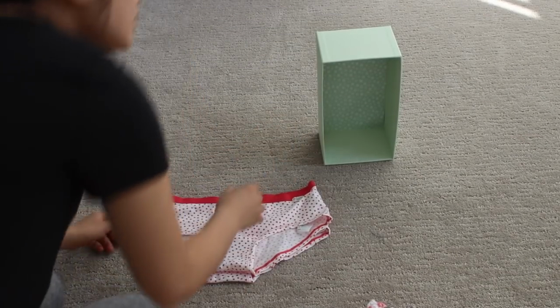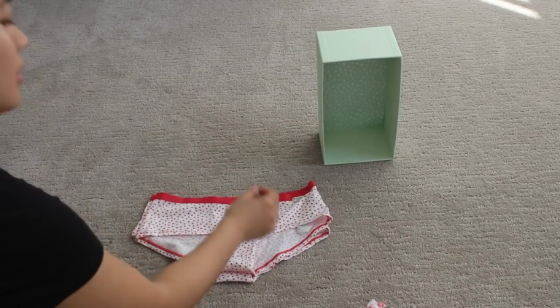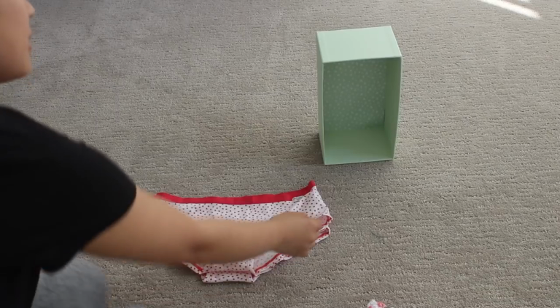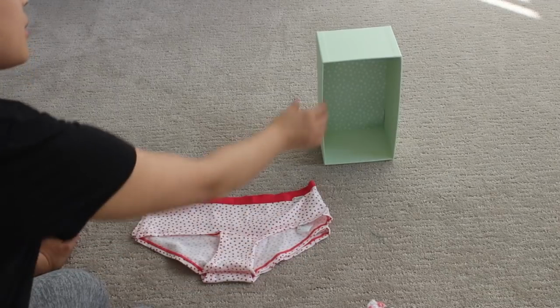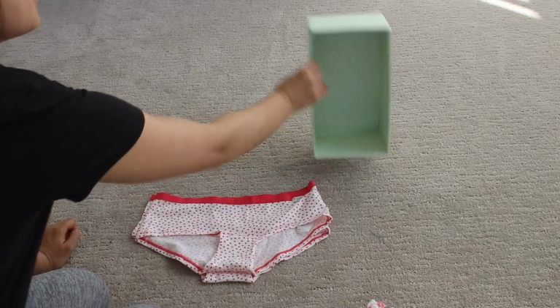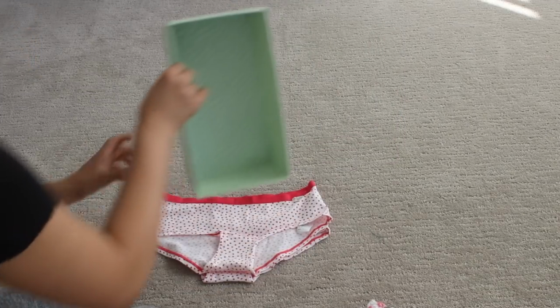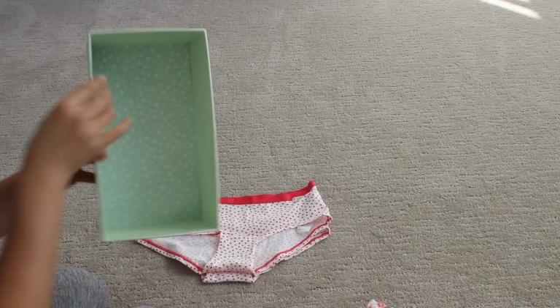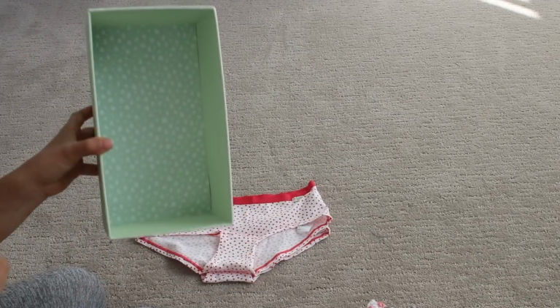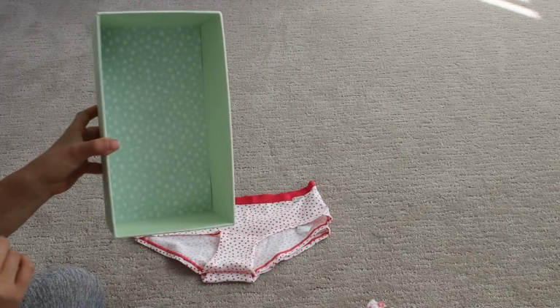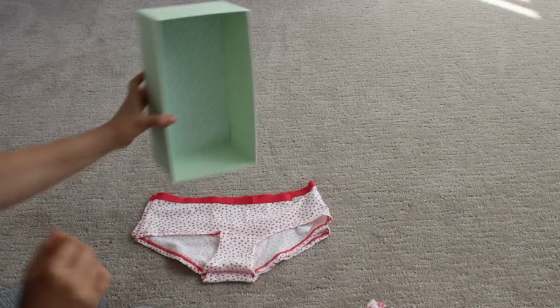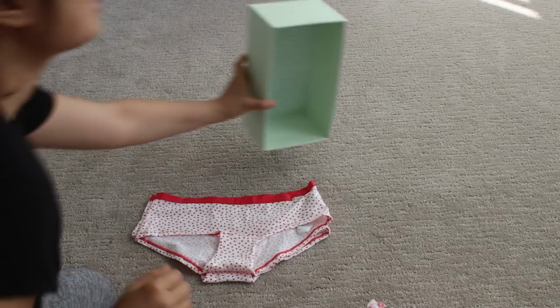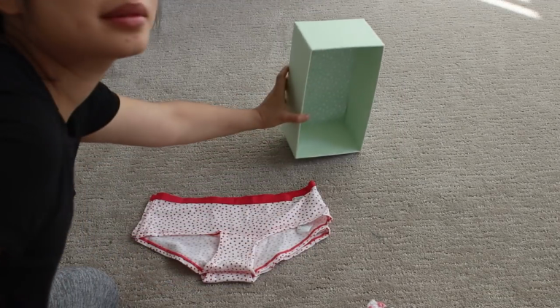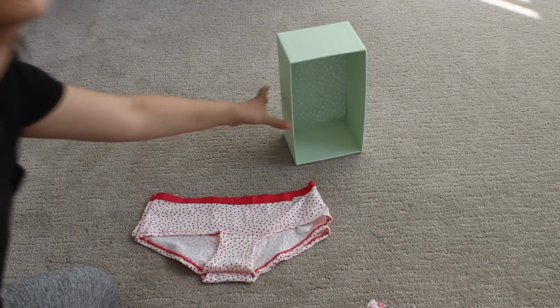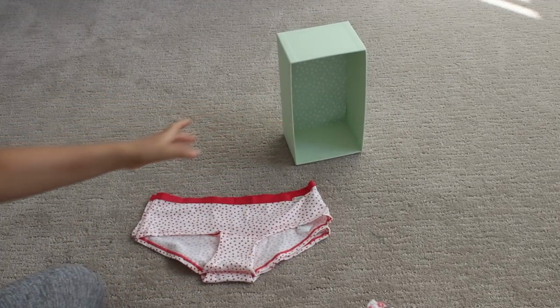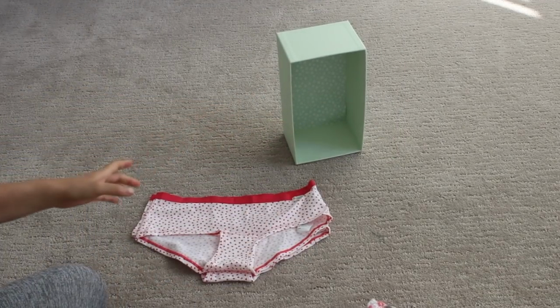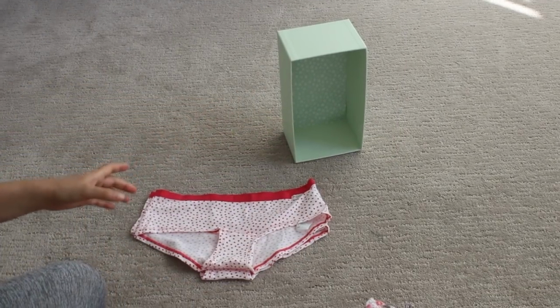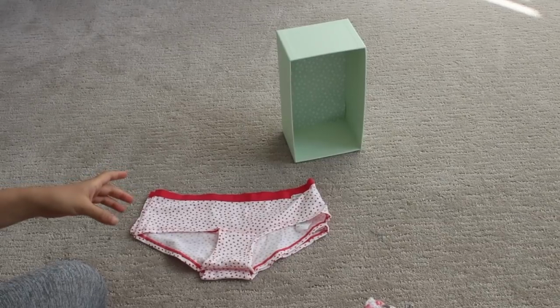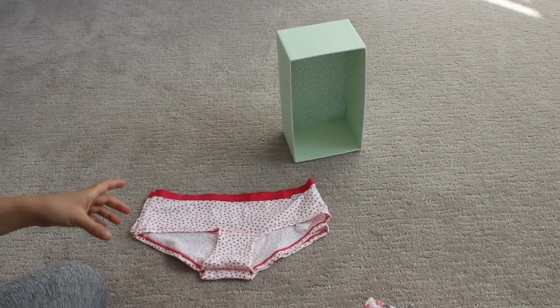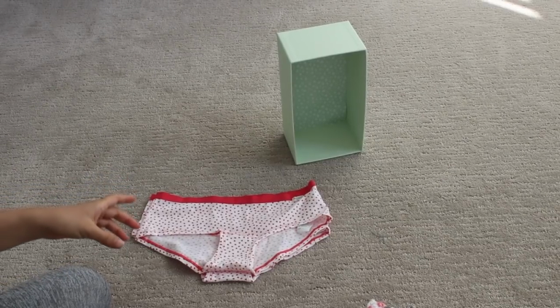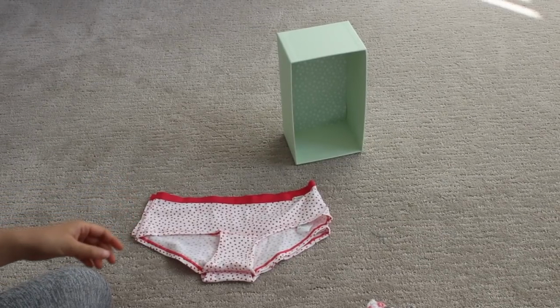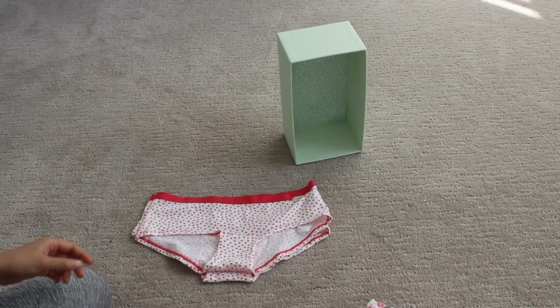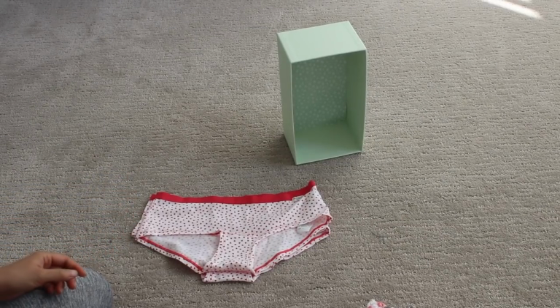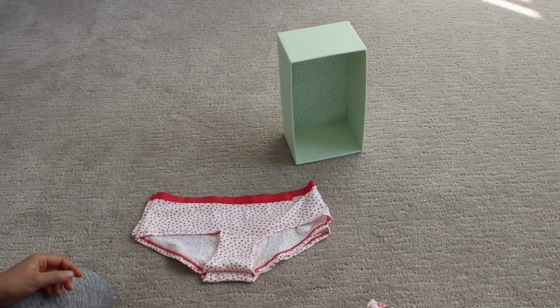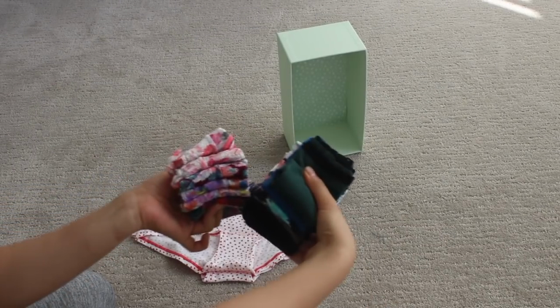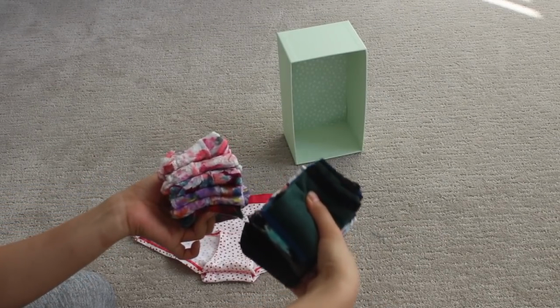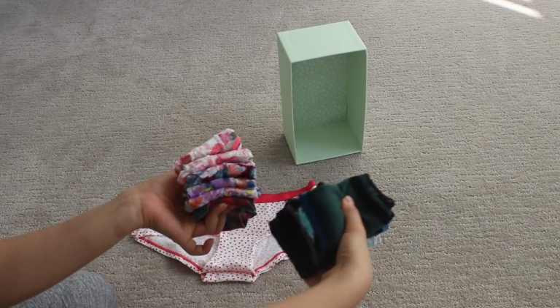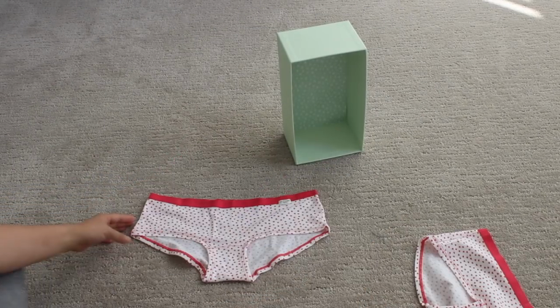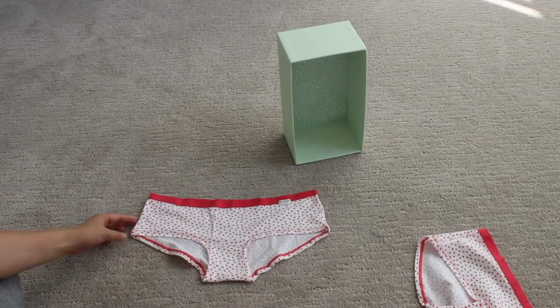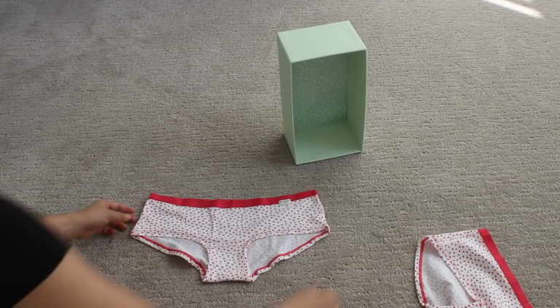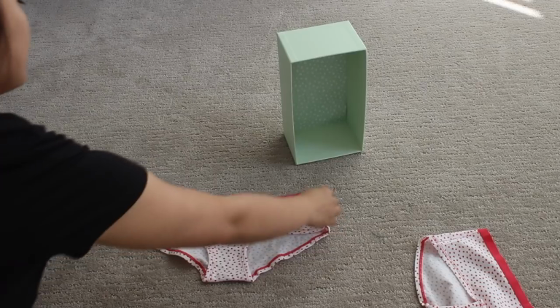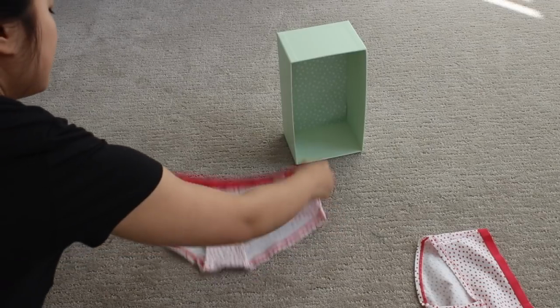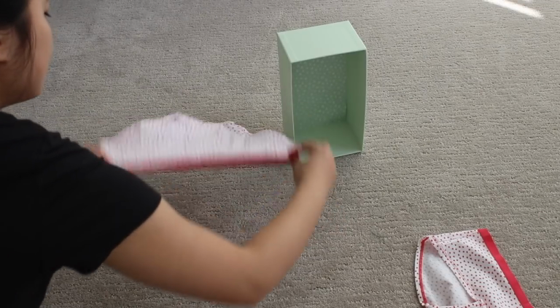You just need a box or any container that you're going to store your undergarments in. Let's go ahead and get started.